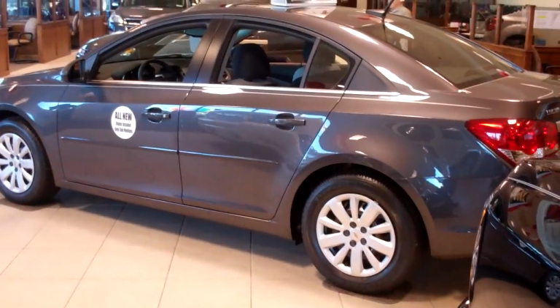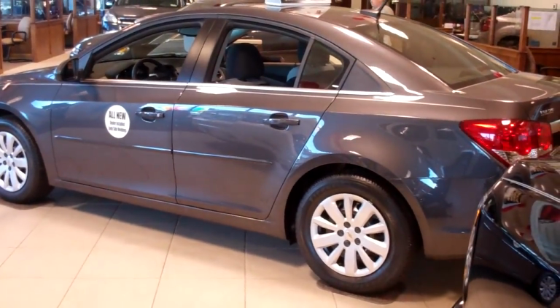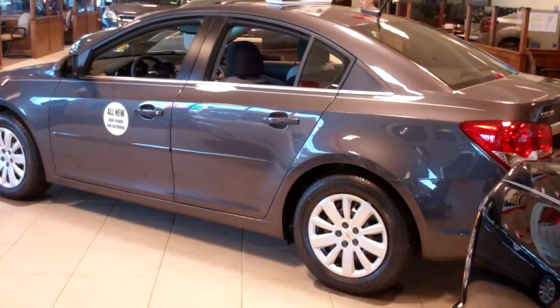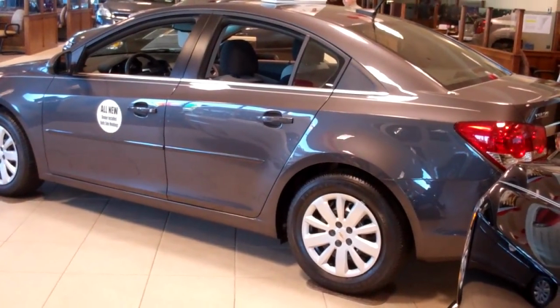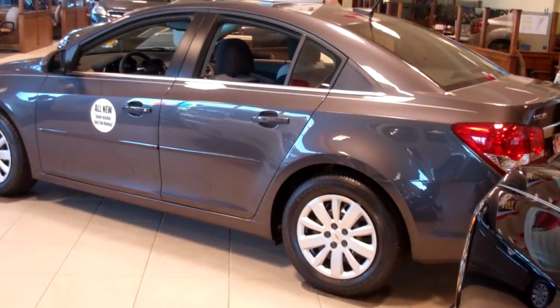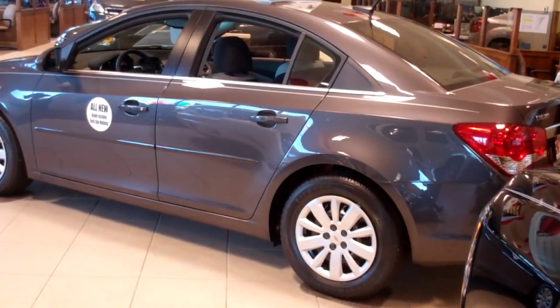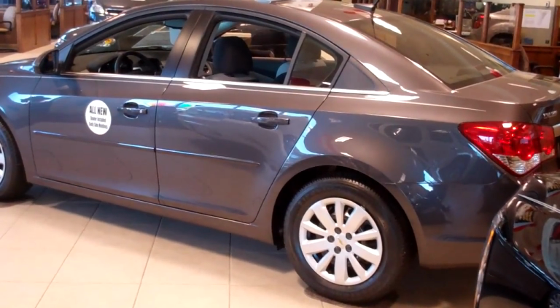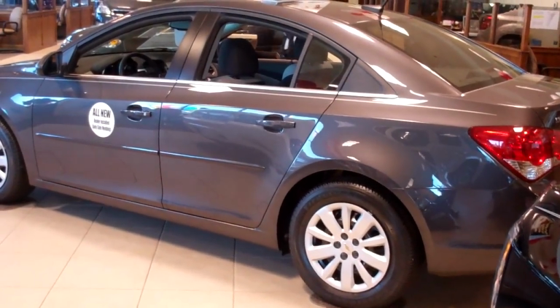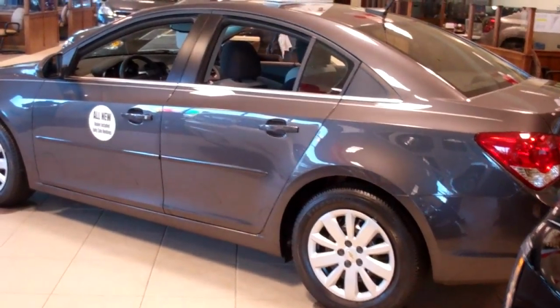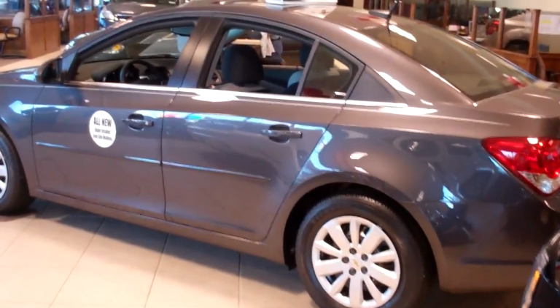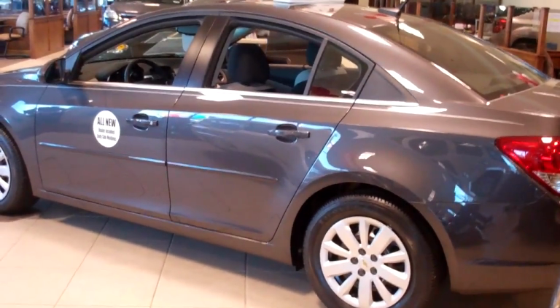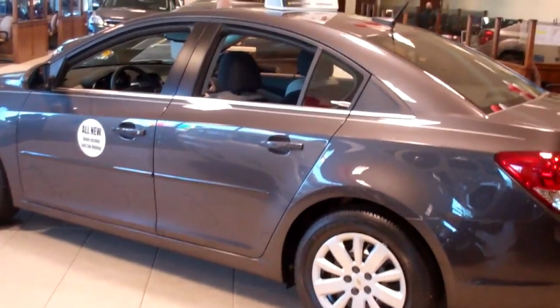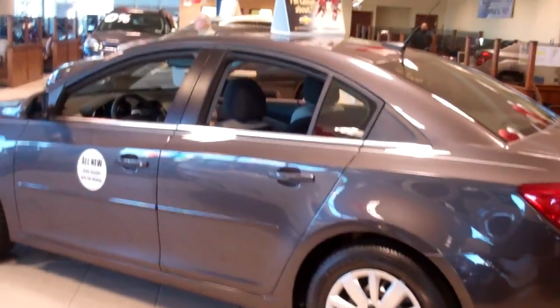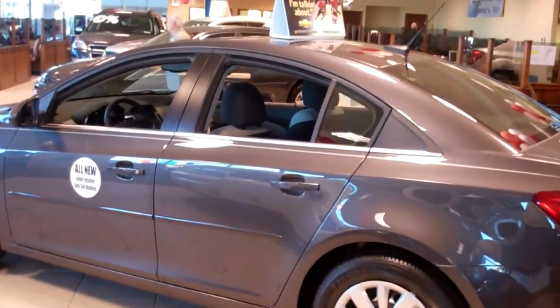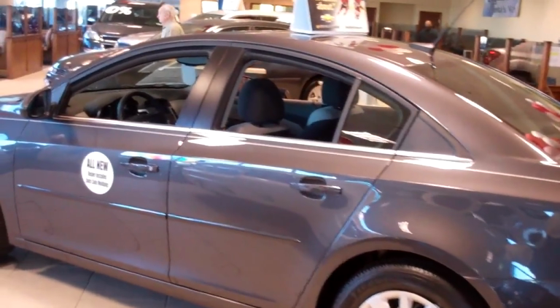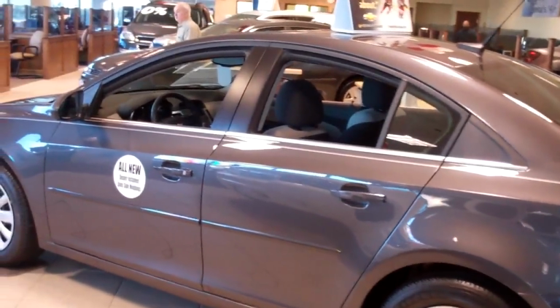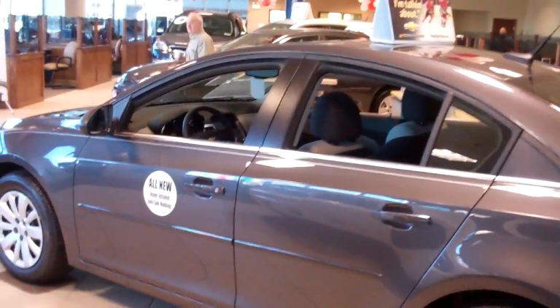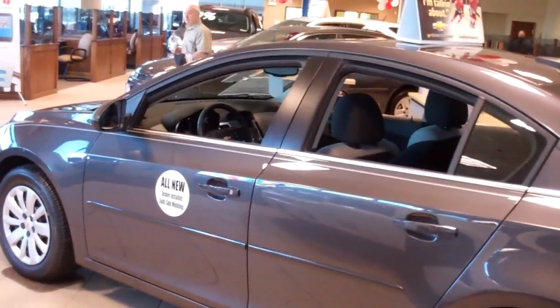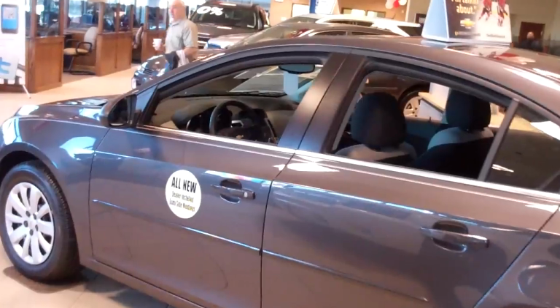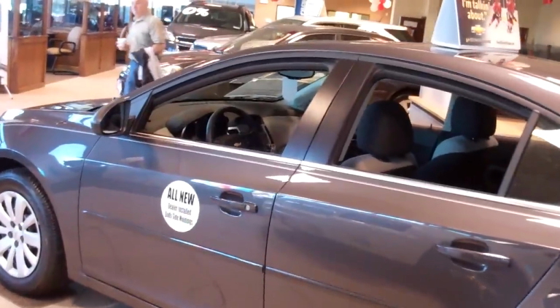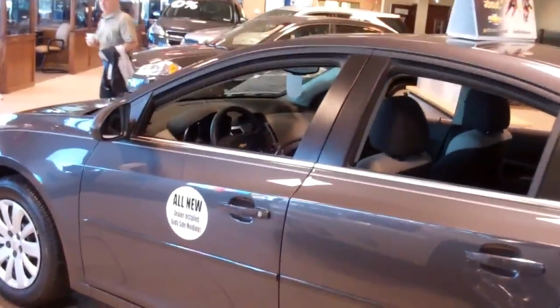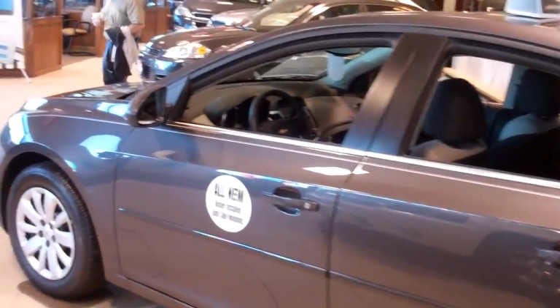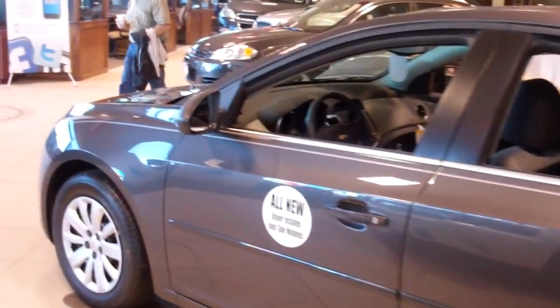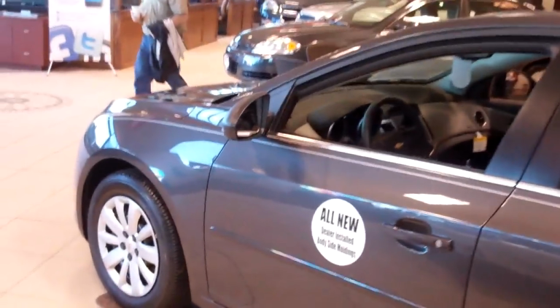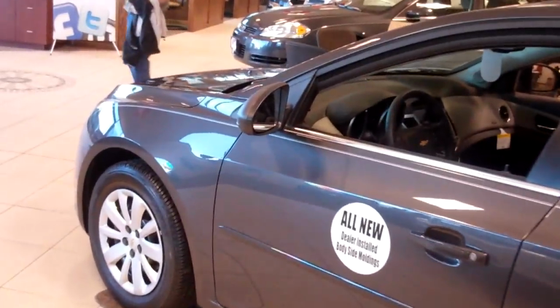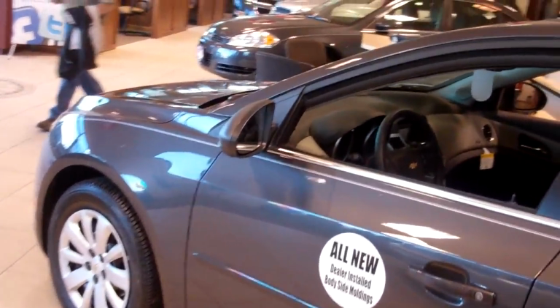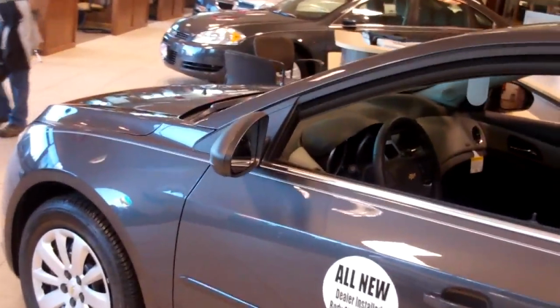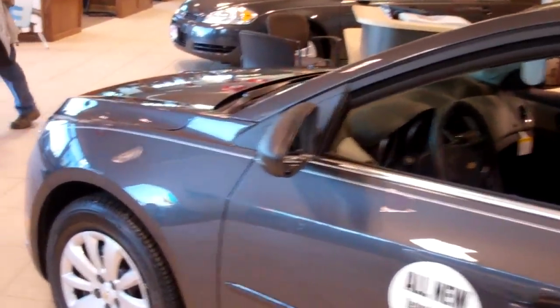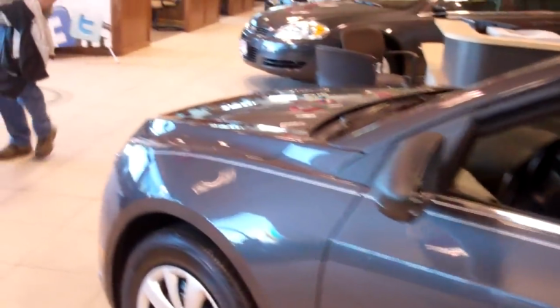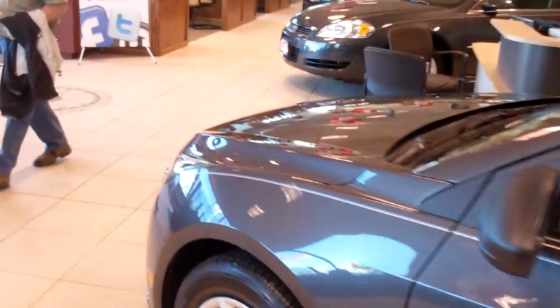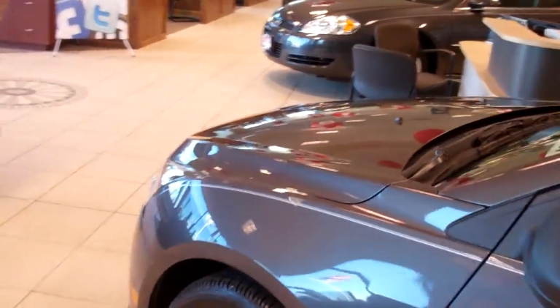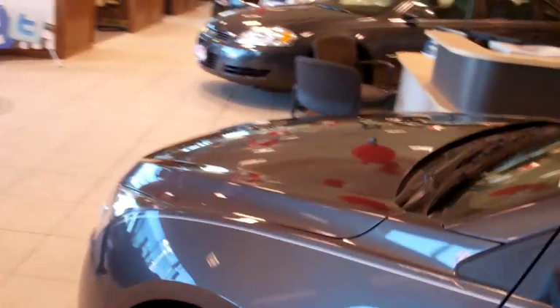Good morning, Katie. My name is Mark Anderson. I'm here at Apple Chevrolet. This is the Chevy Cruze that you inquired about online.